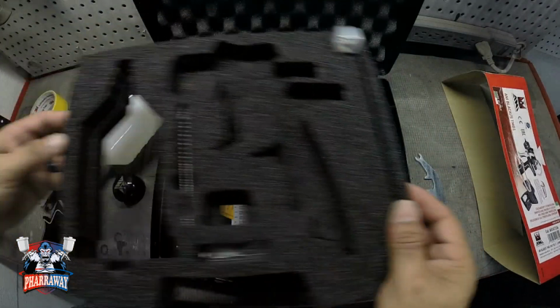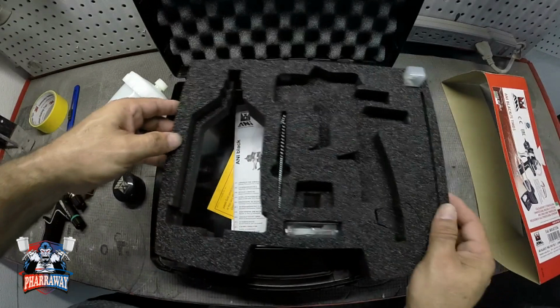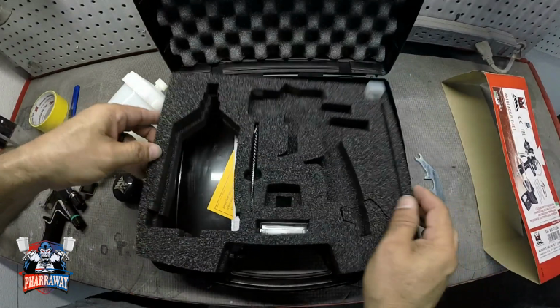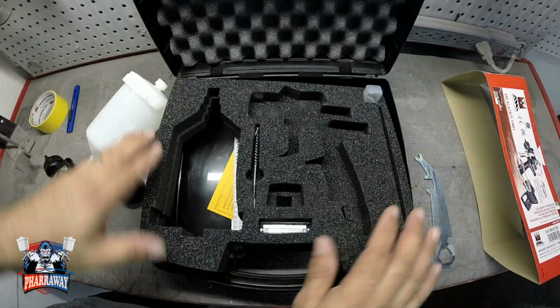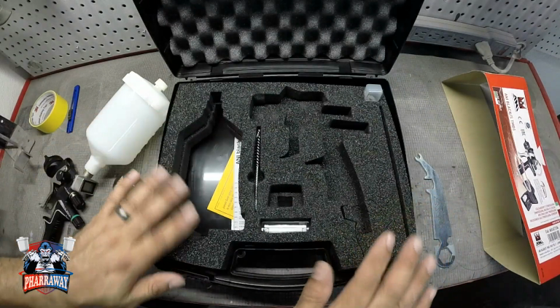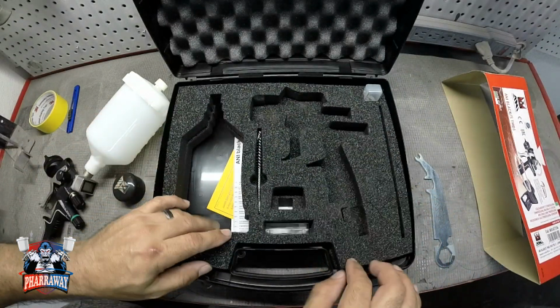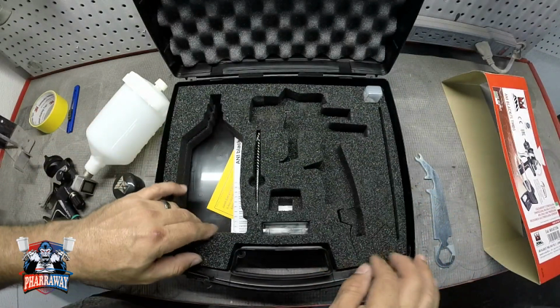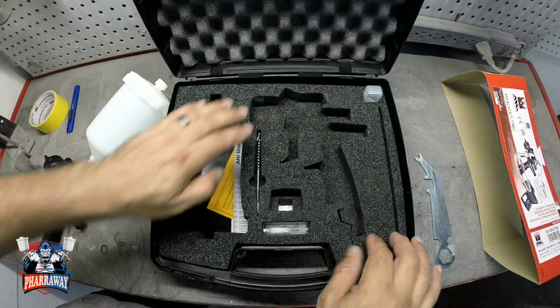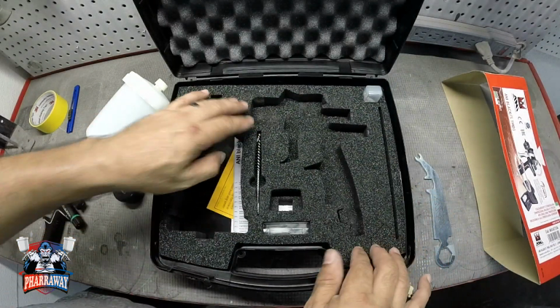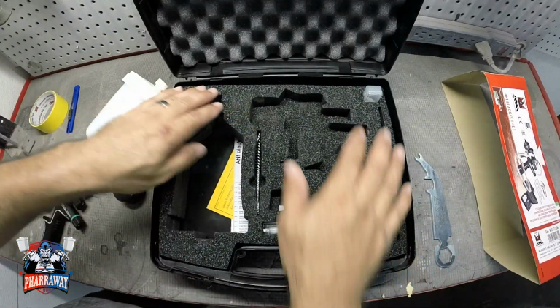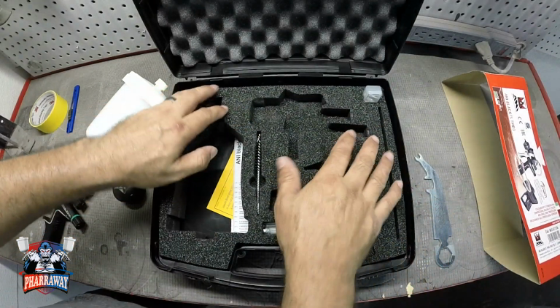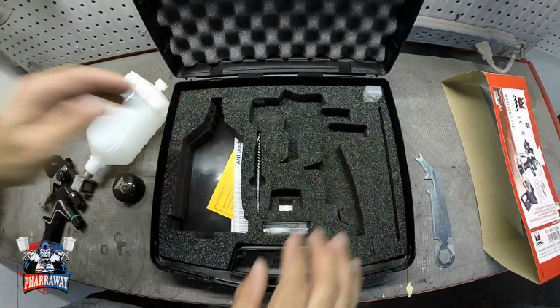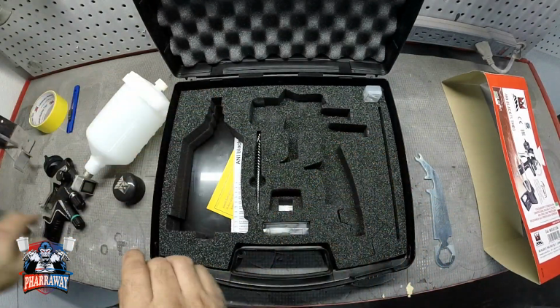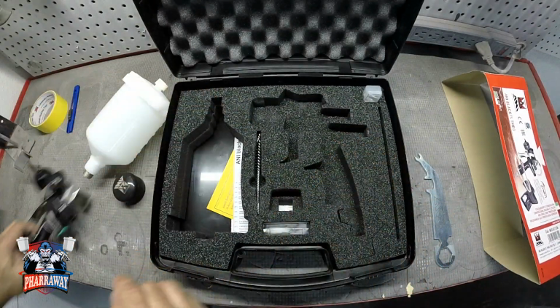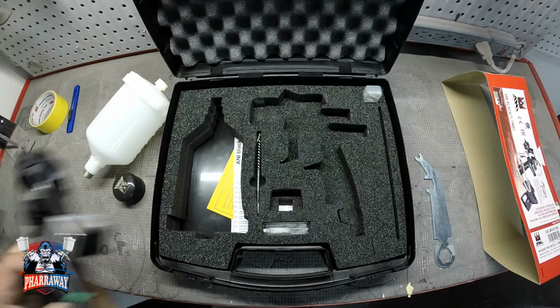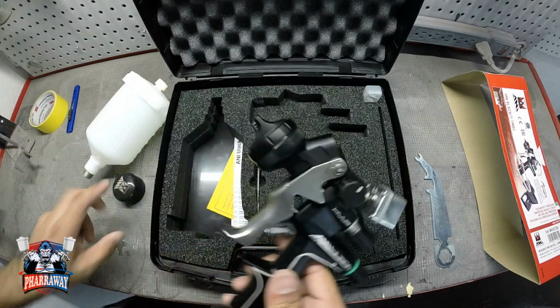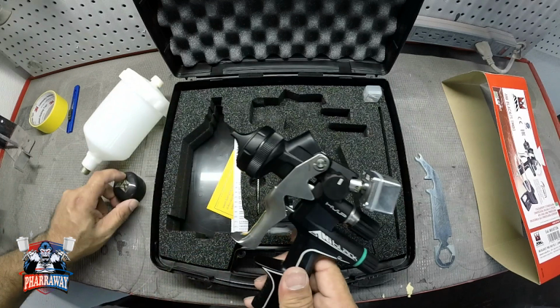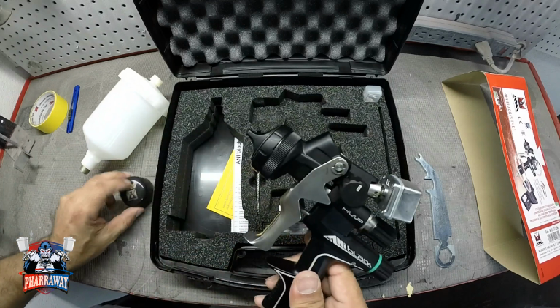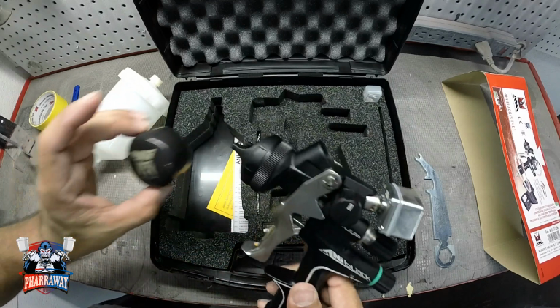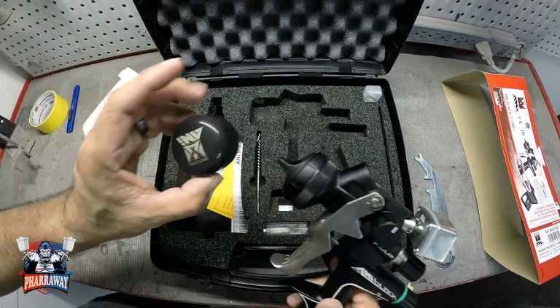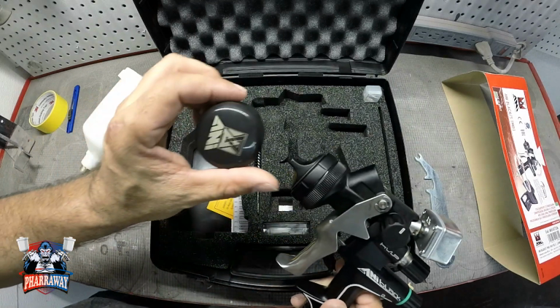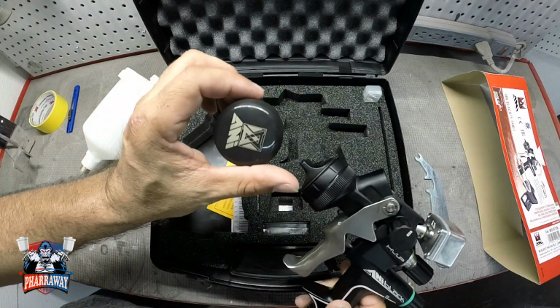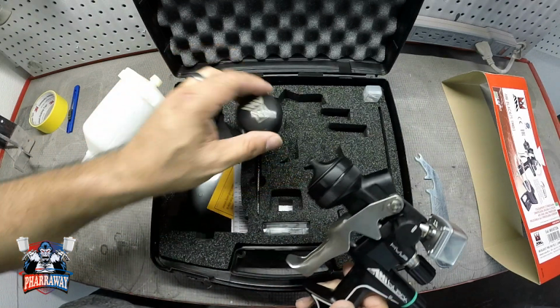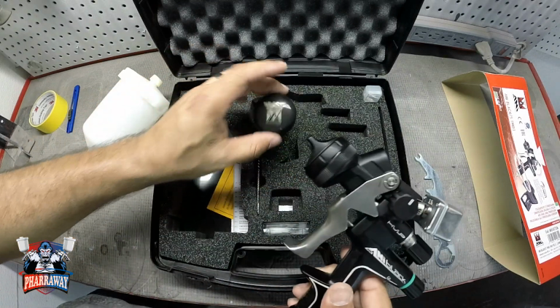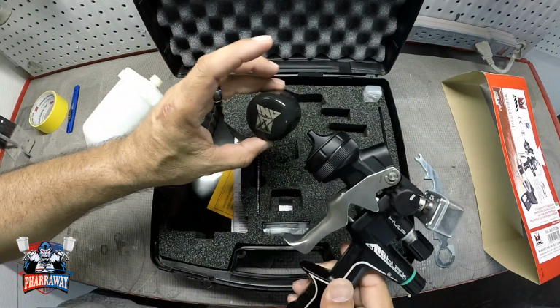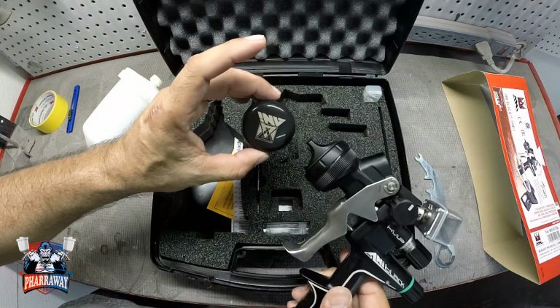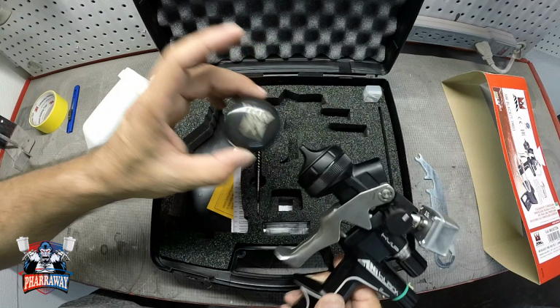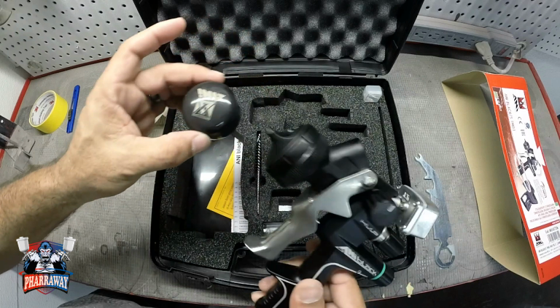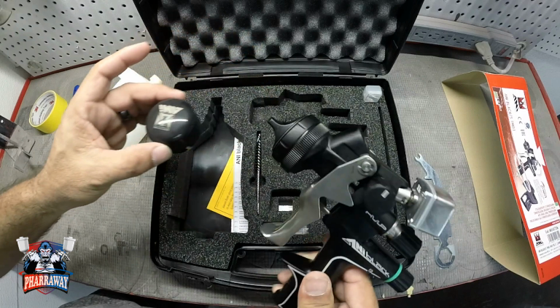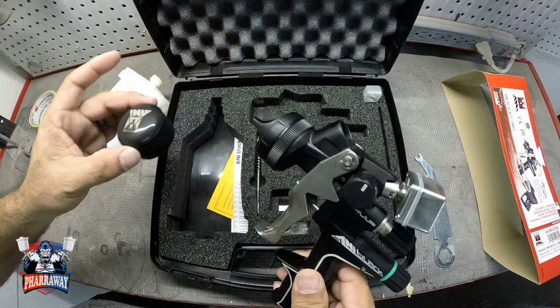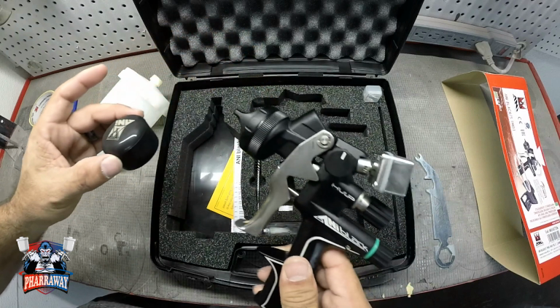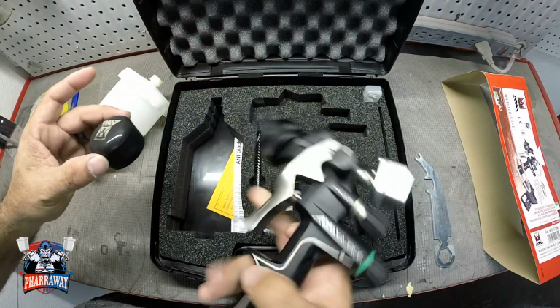All right, there it is — that's everything that's included with this case. So let's just mix up the paint and see how this gun sprays.